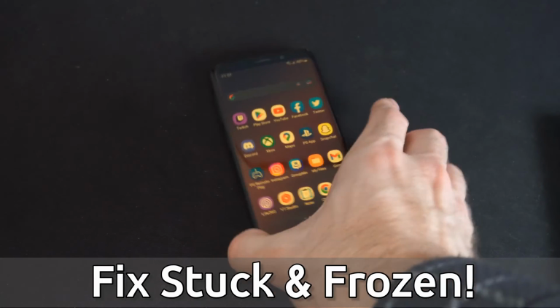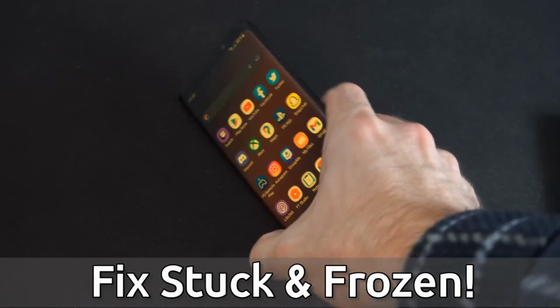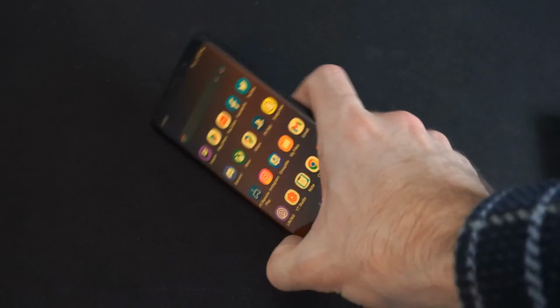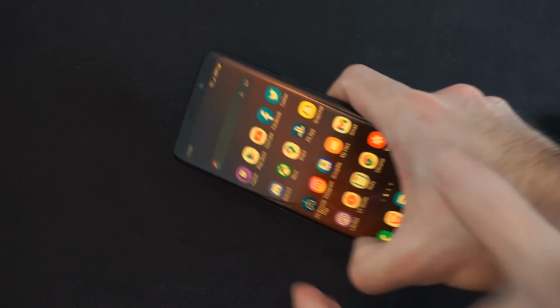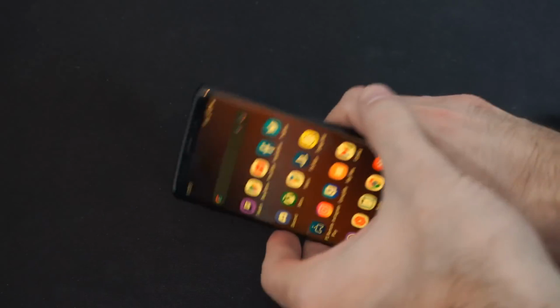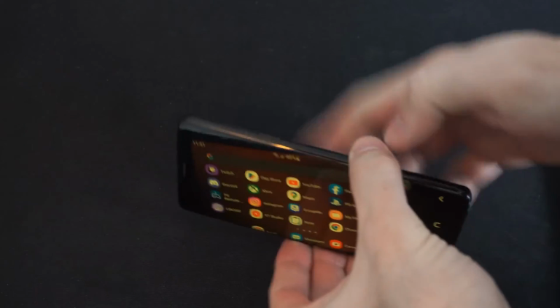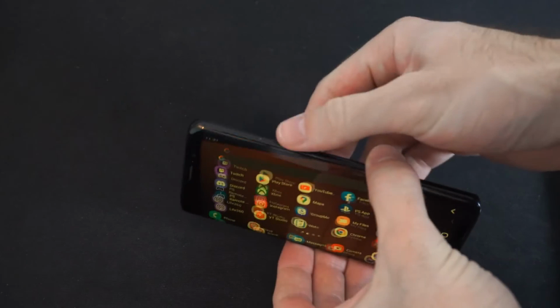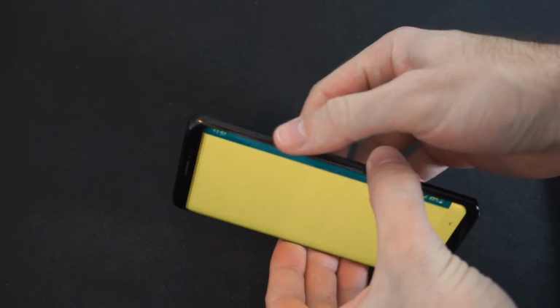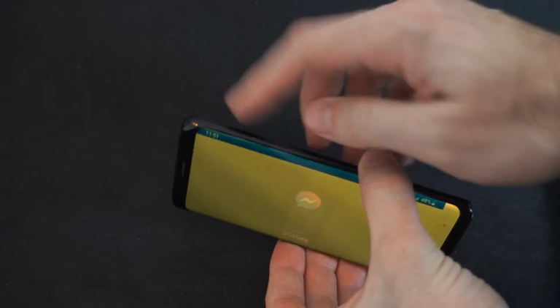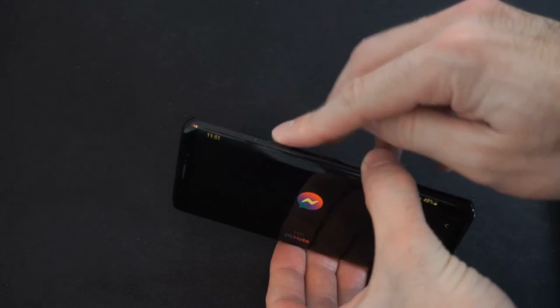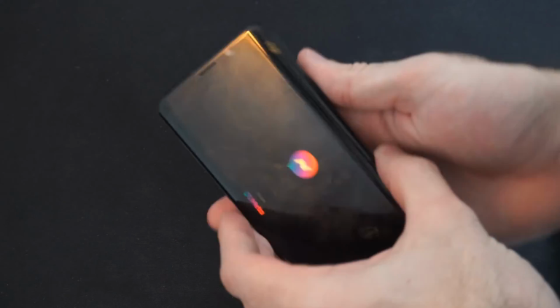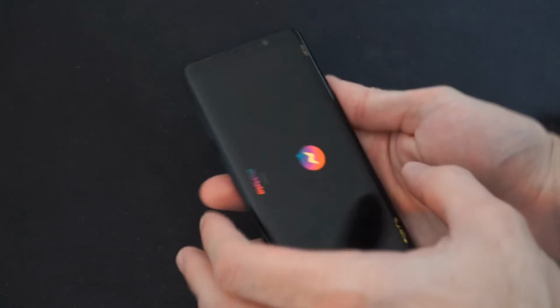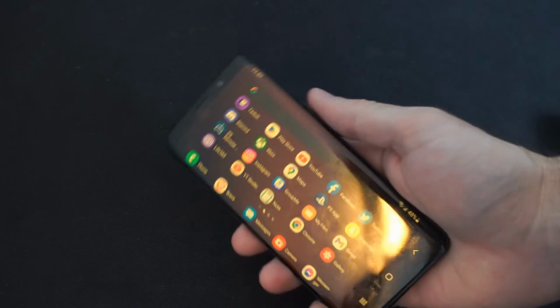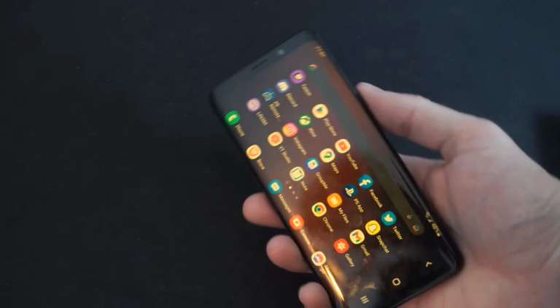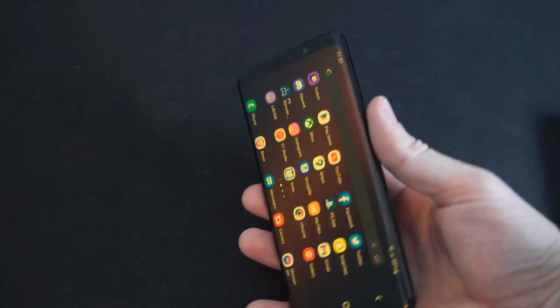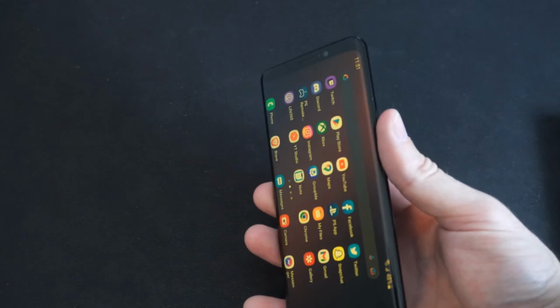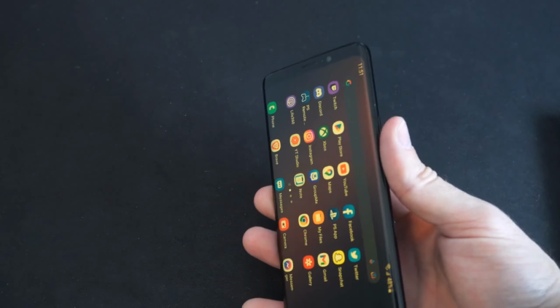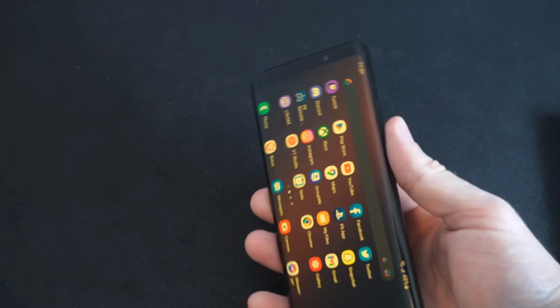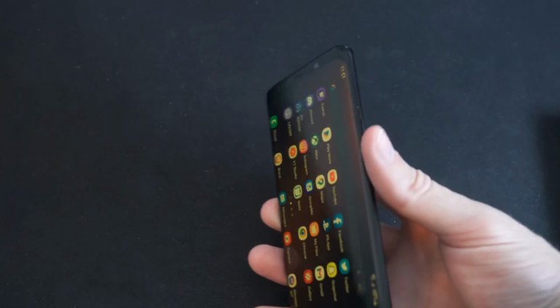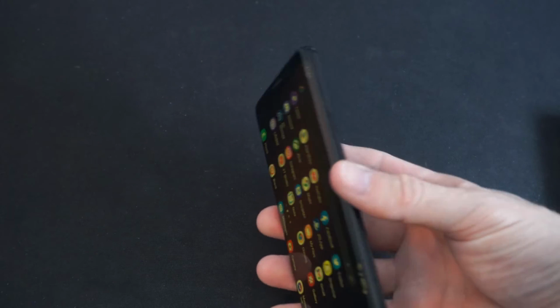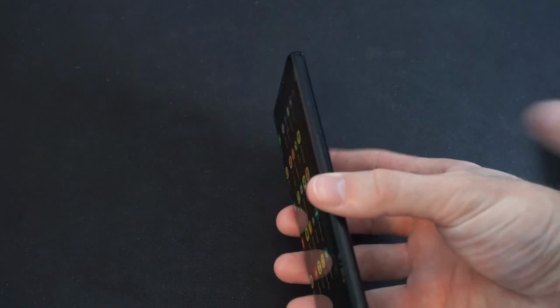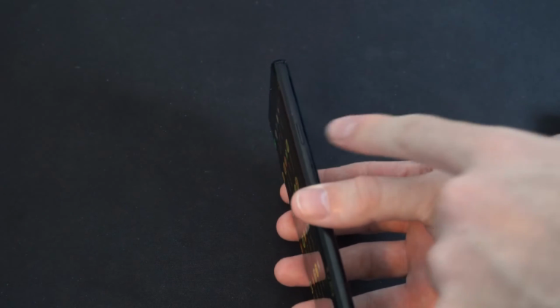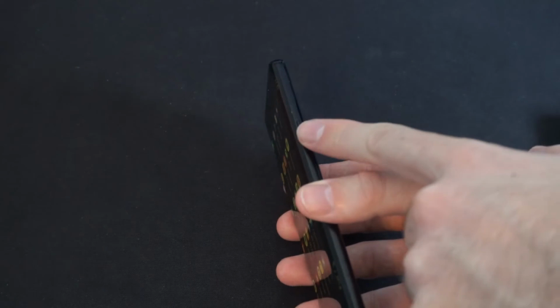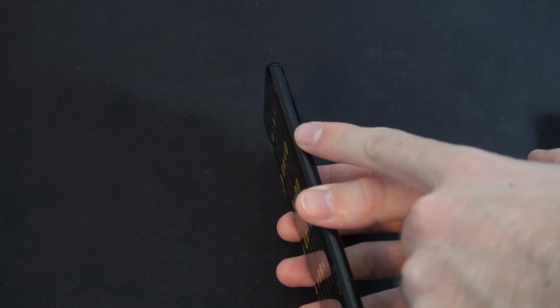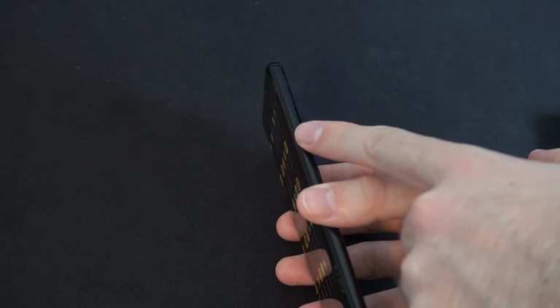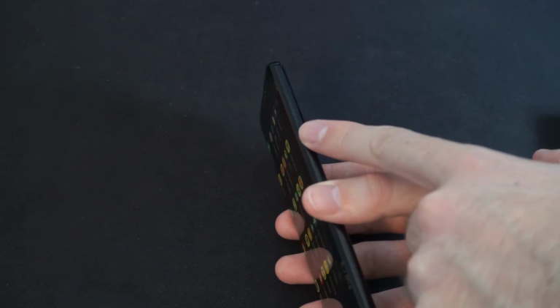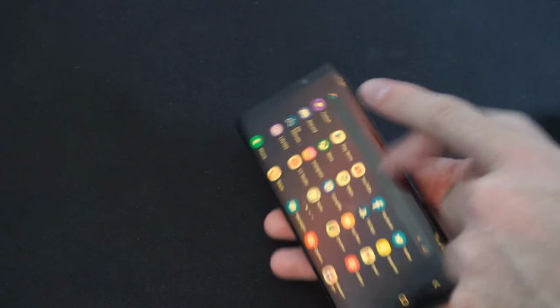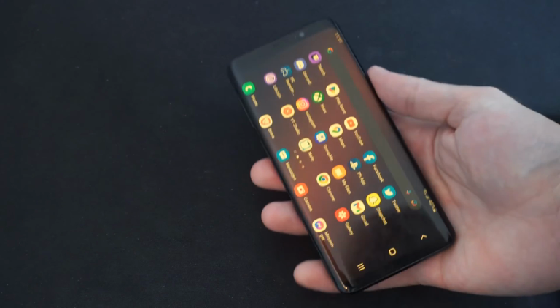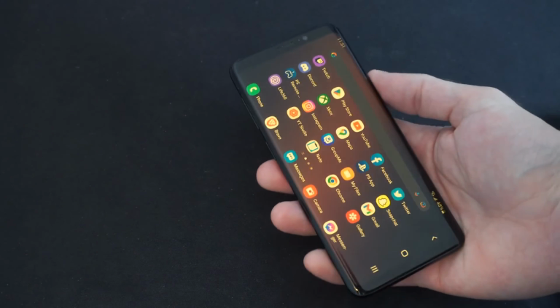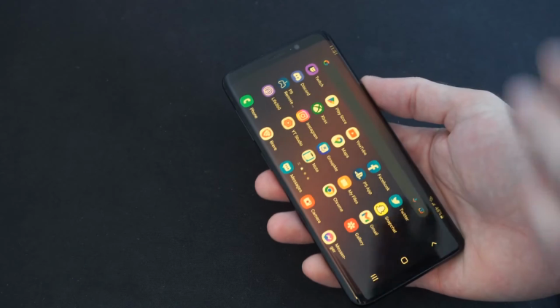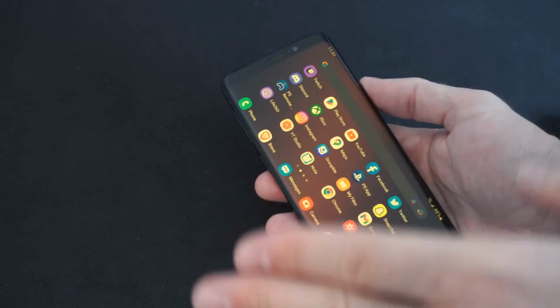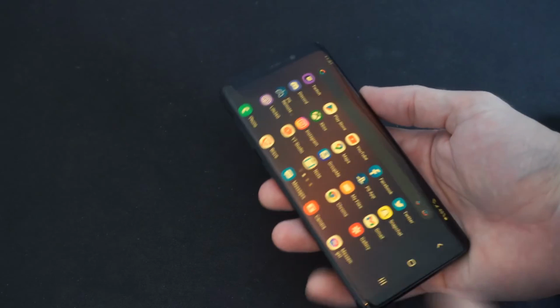What you want to do is locate the power button on the side of the phone right here. Now, if you have a new Android smartphone like 8.0 and above, you should only have to hold this down for 30 seconds and you should be good to go and it should restart.